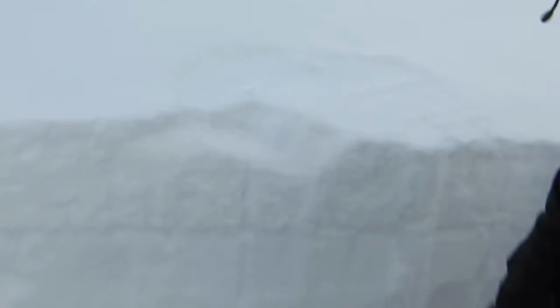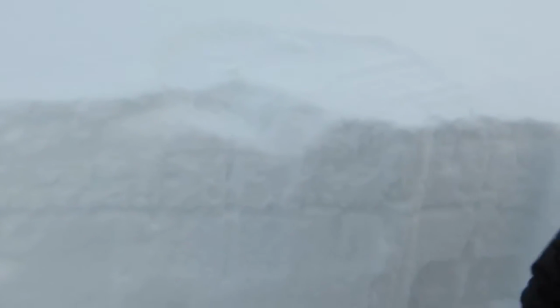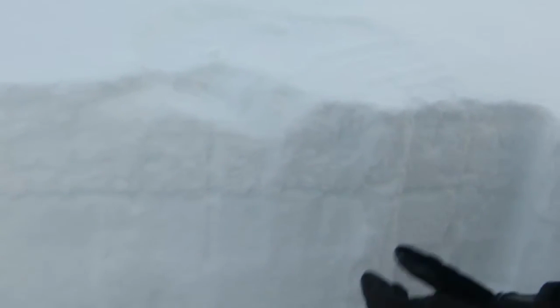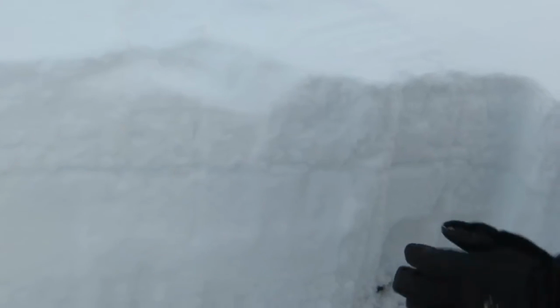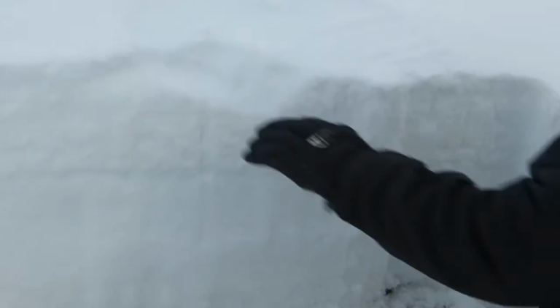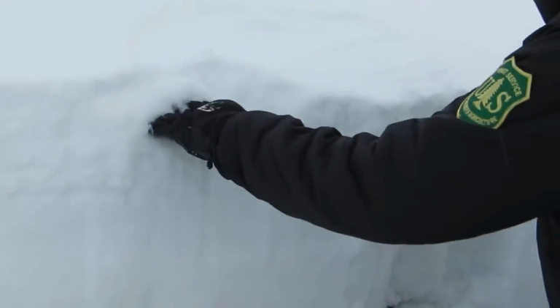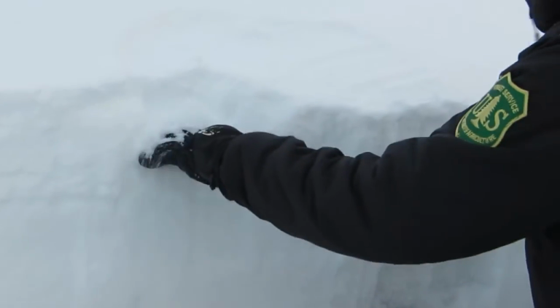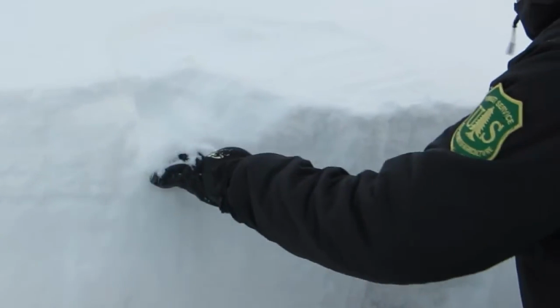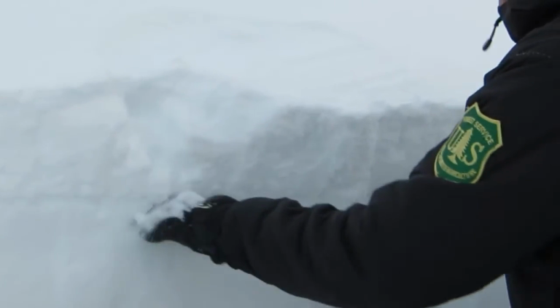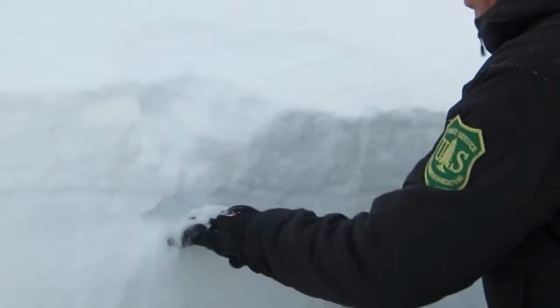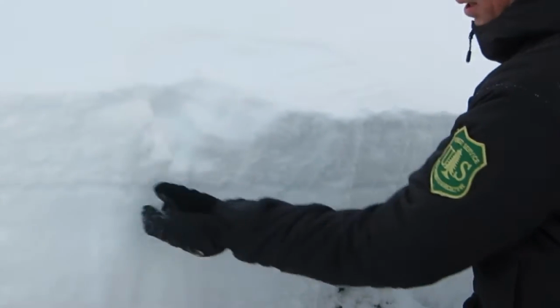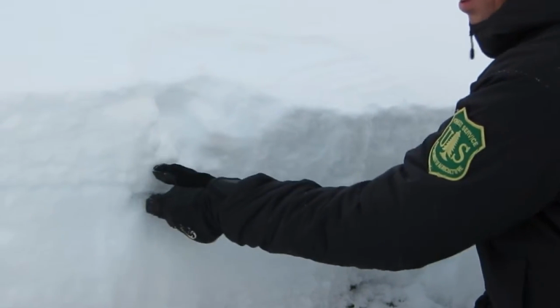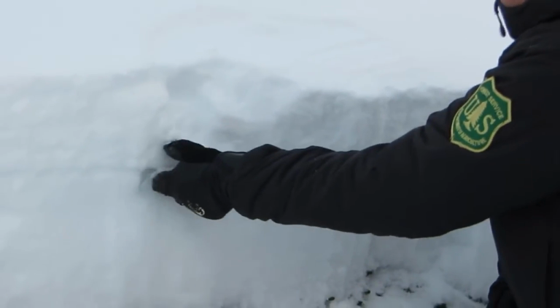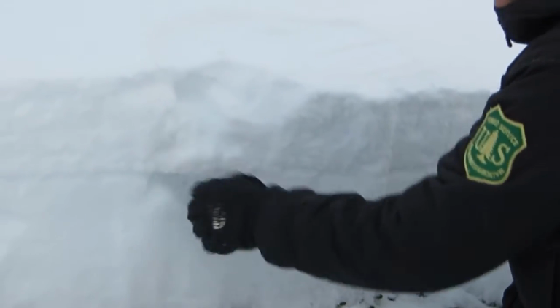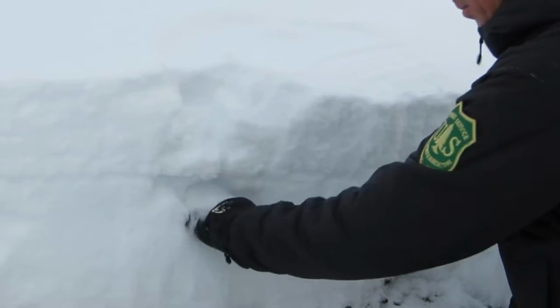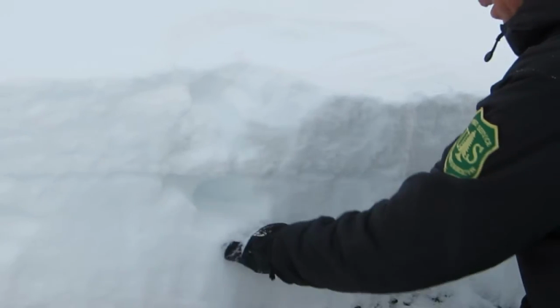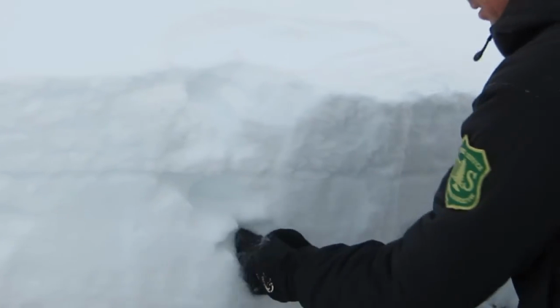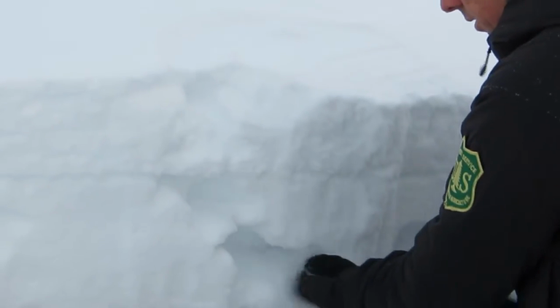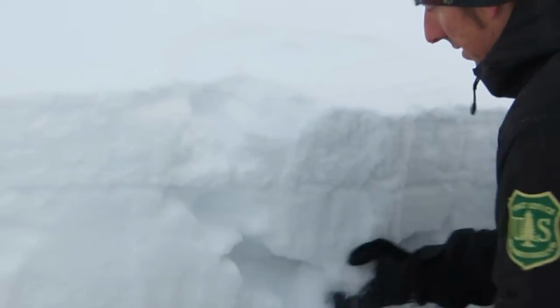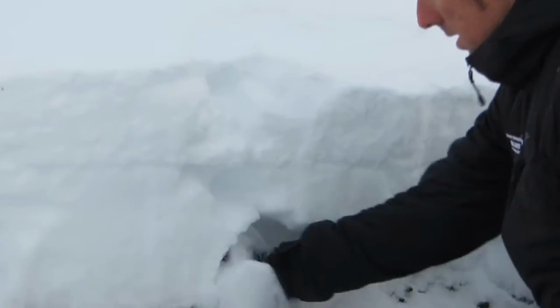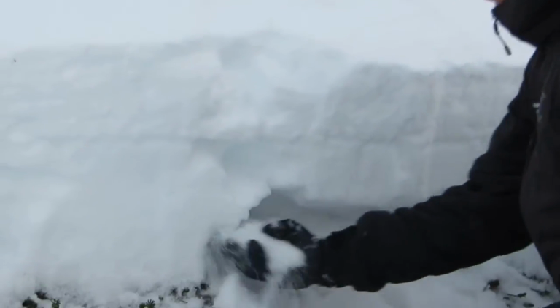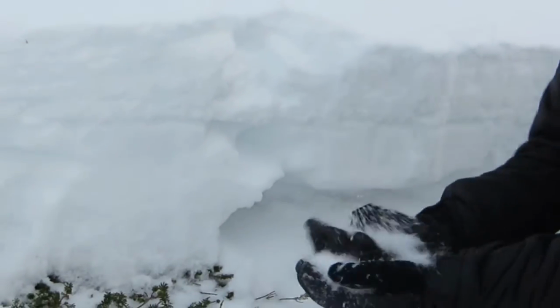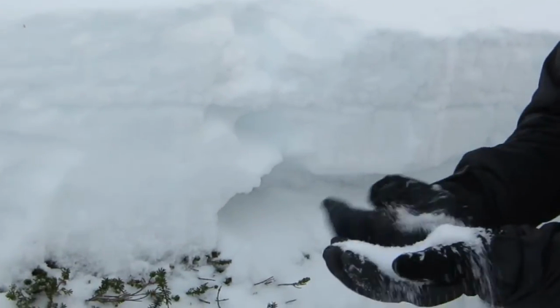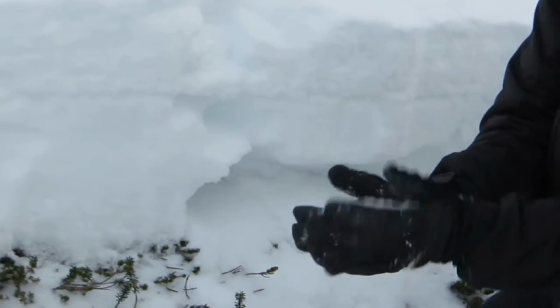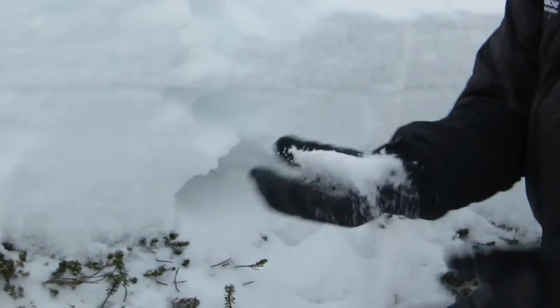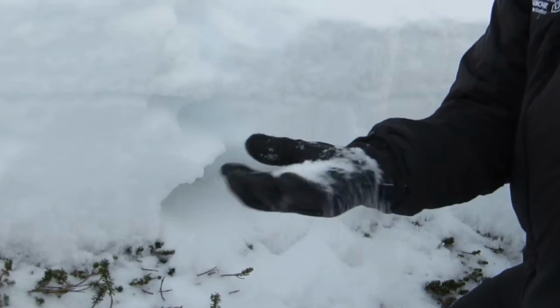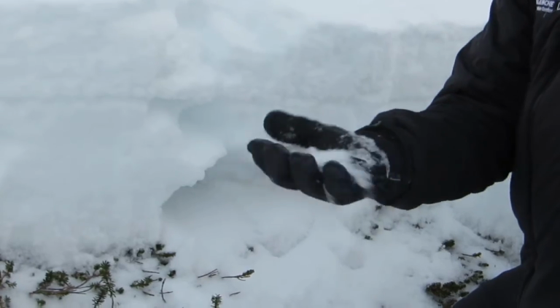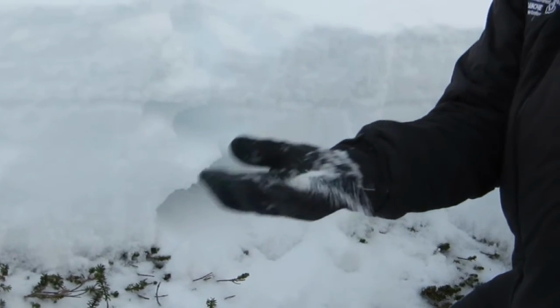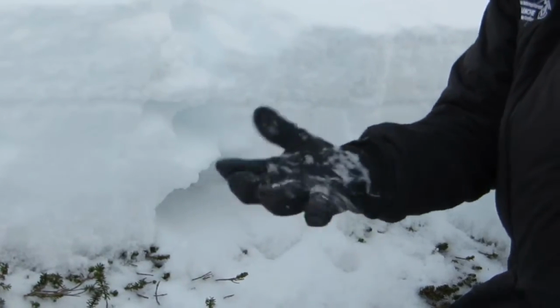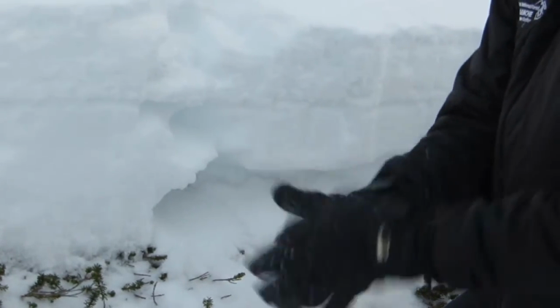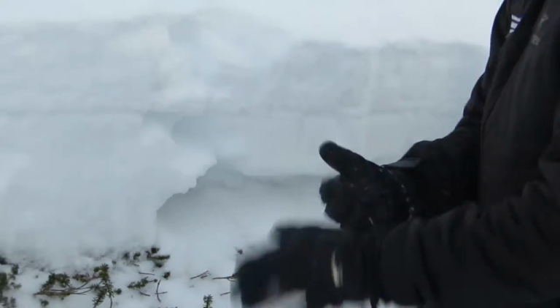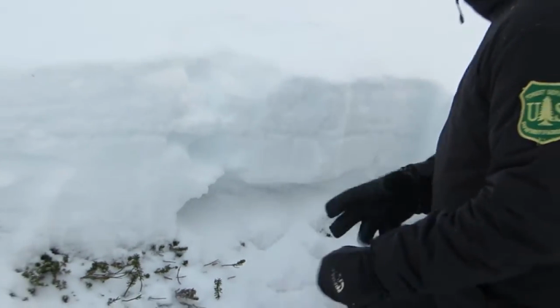Below that, in general, we have weak snow in our snowpack. There's a crust right in the middle of the snowpack, but really loose, sugary, weak snow. That could be a problem in the future.